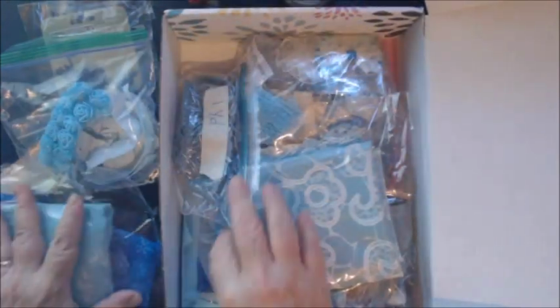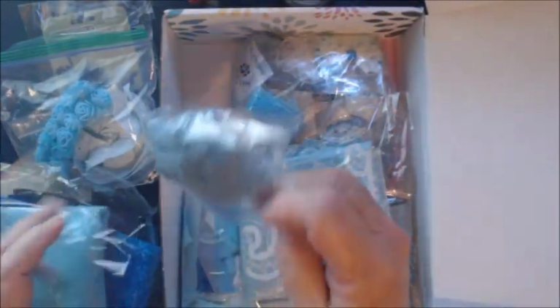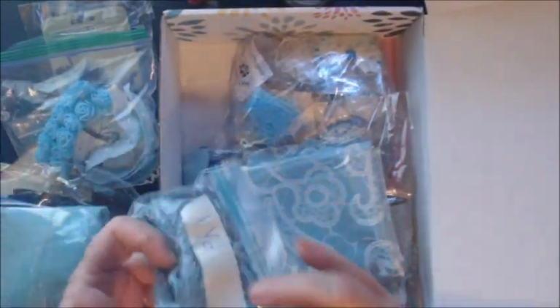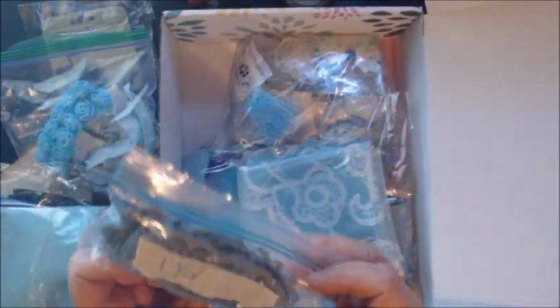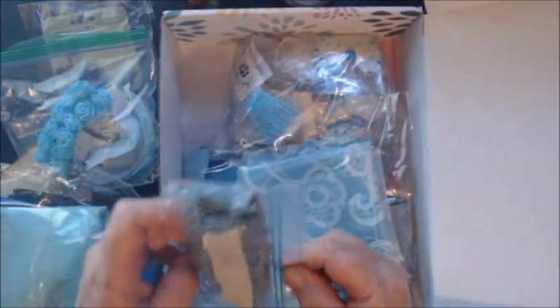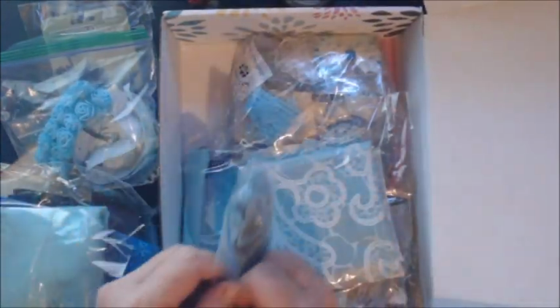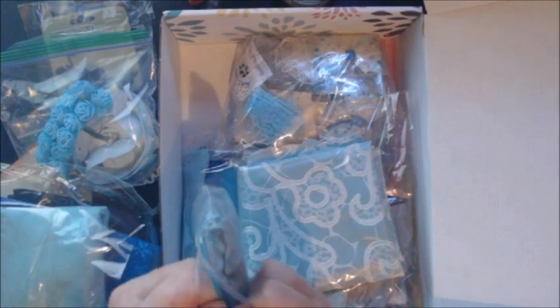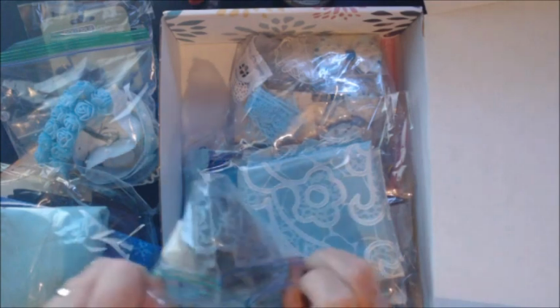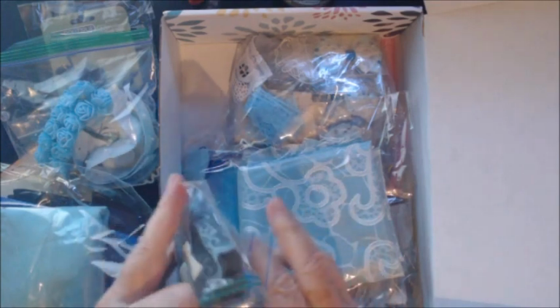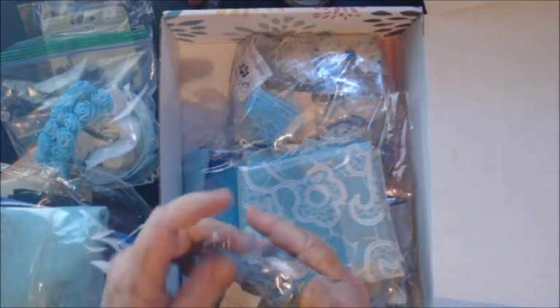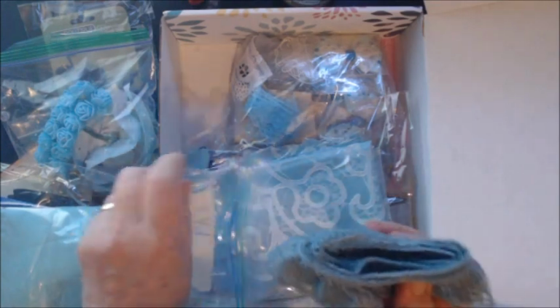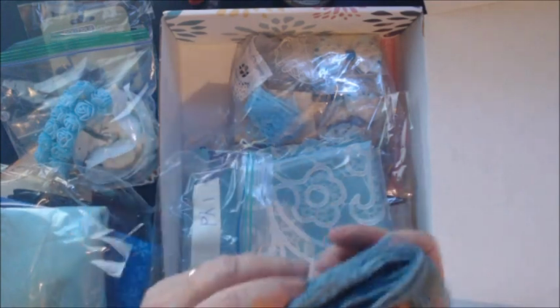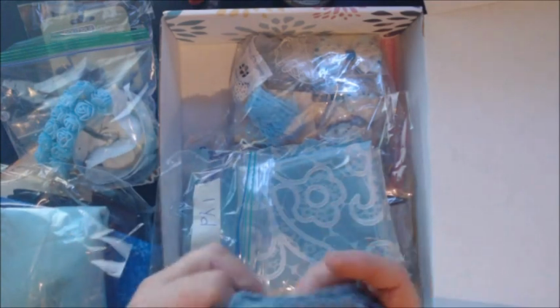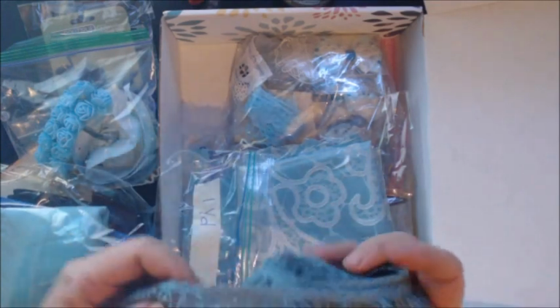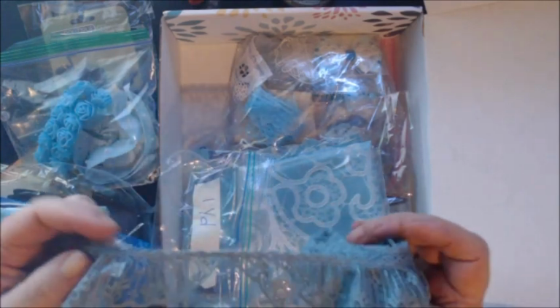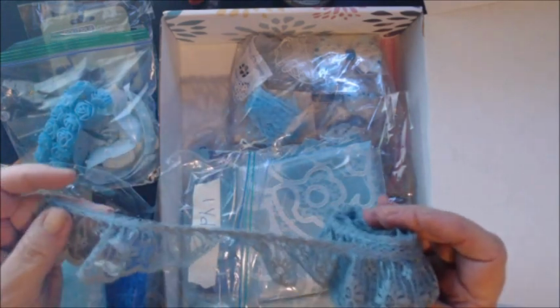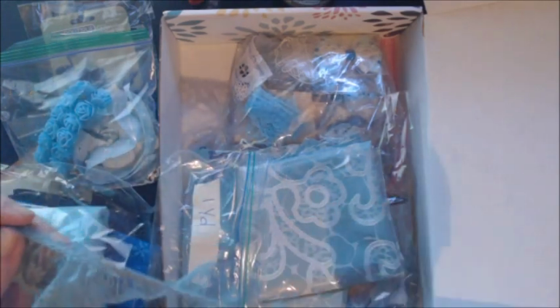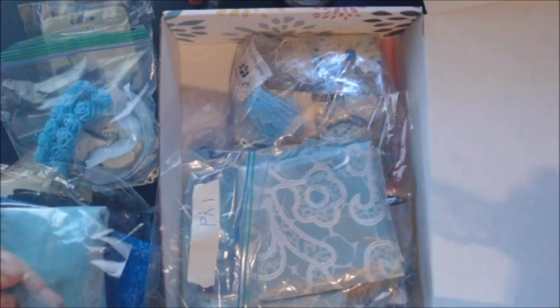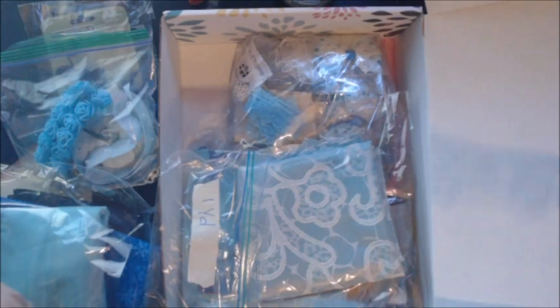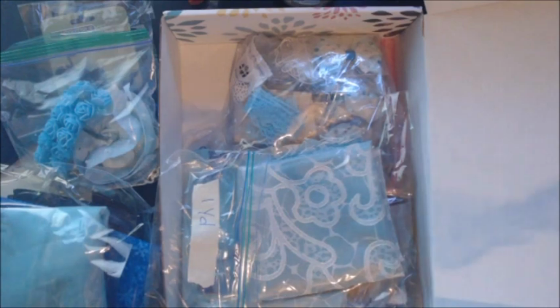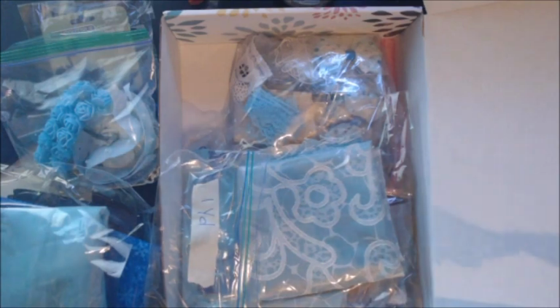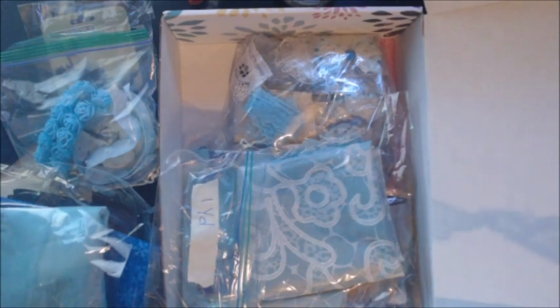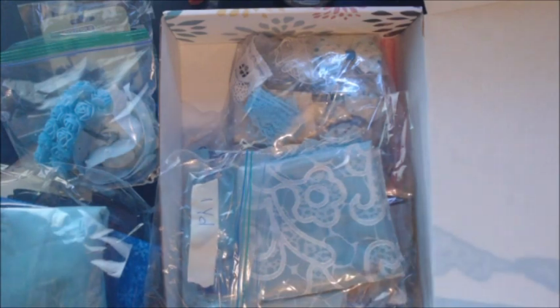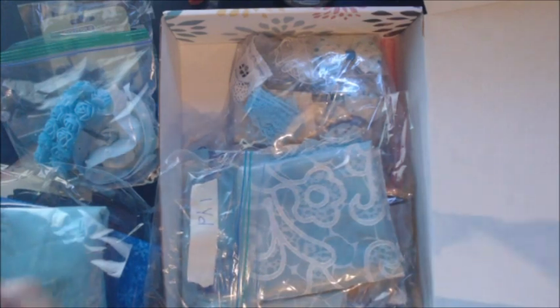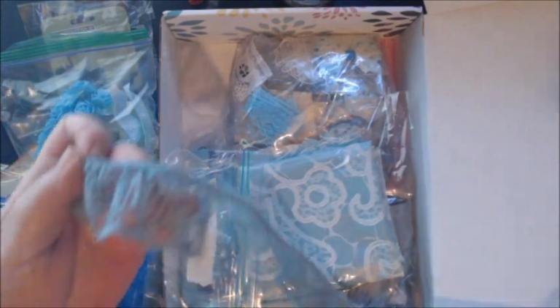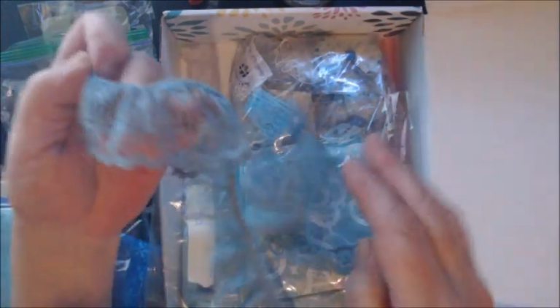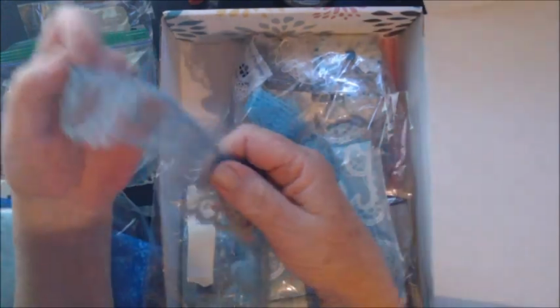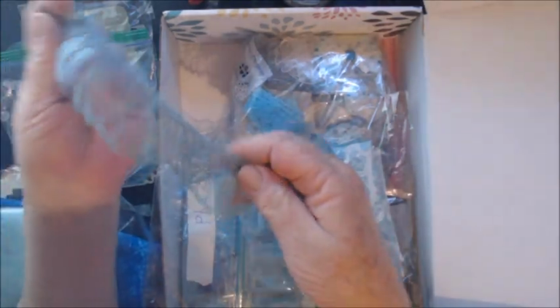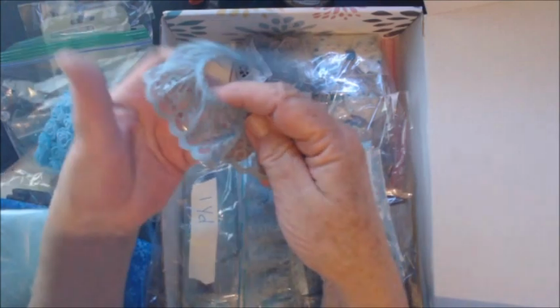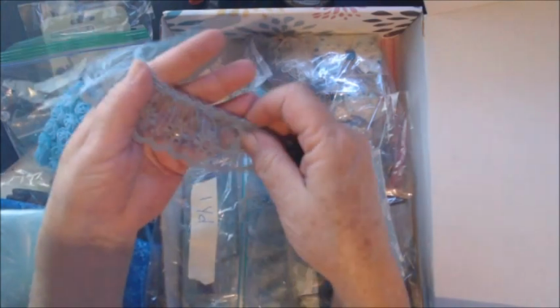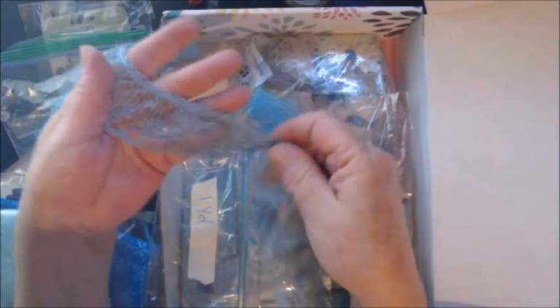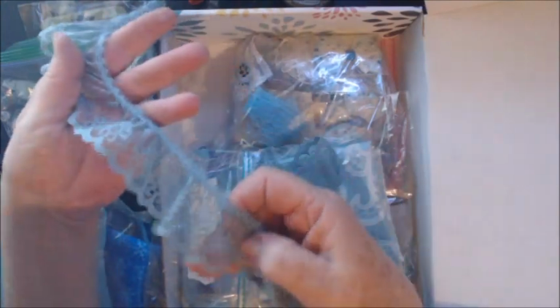Here I have one yard of blue lace and it's pretty thick. It's actually a little over a yard, but it's really very pretty.